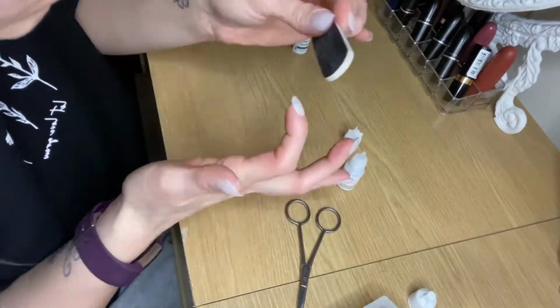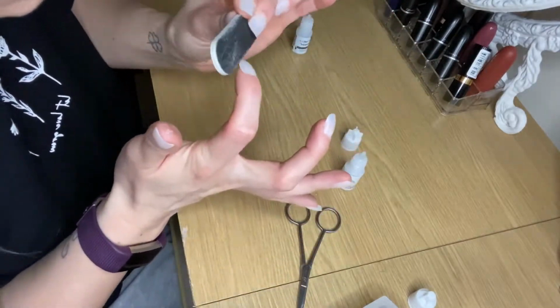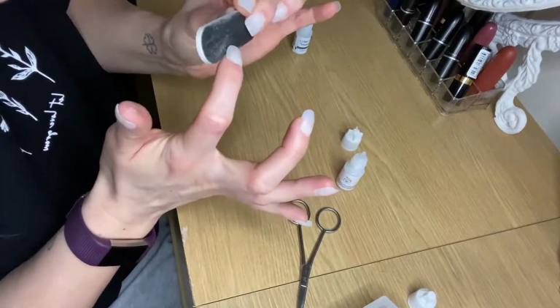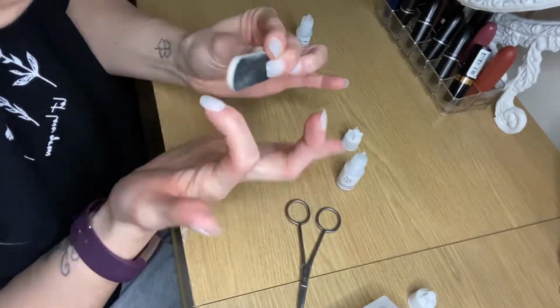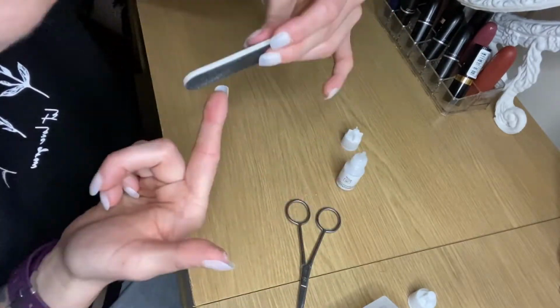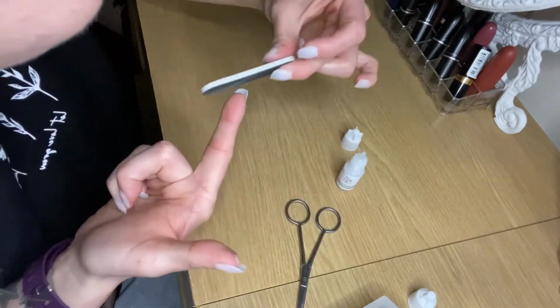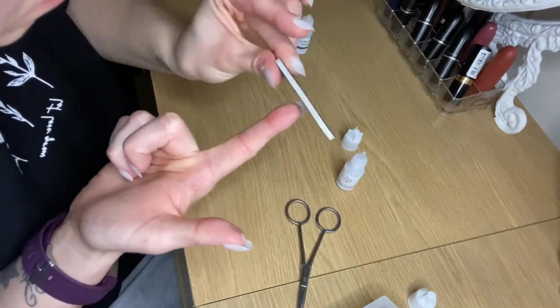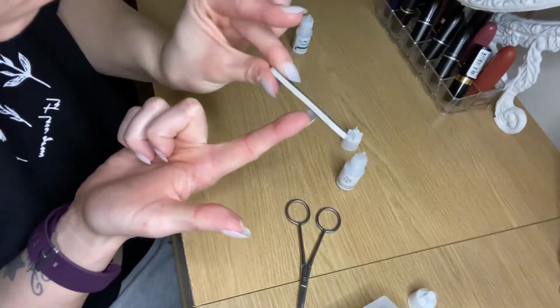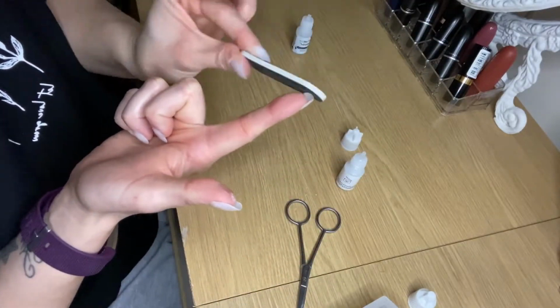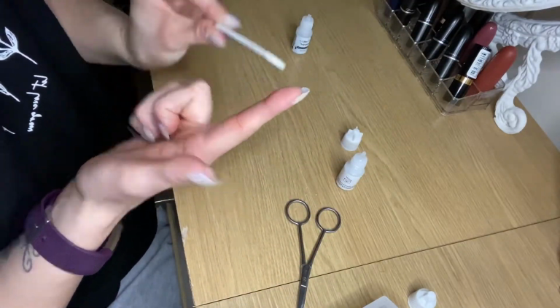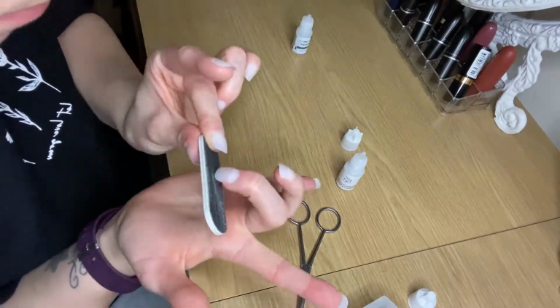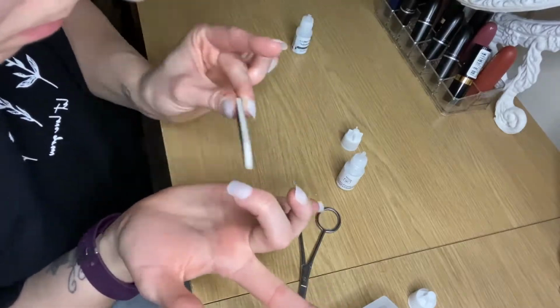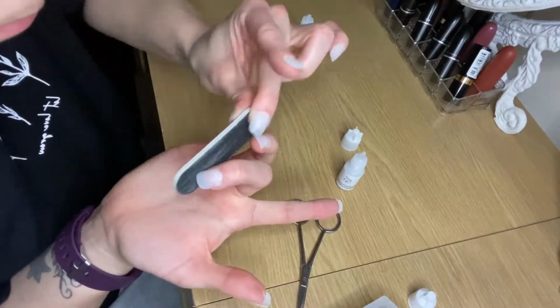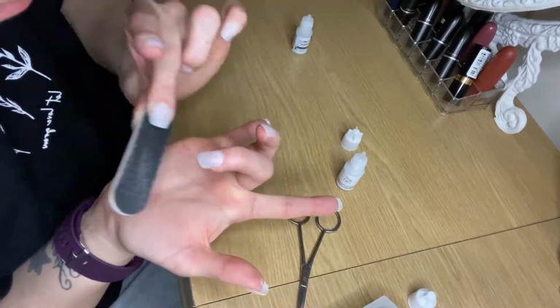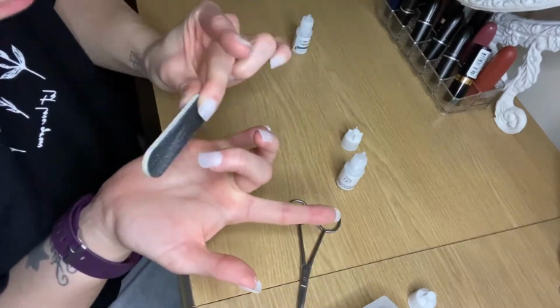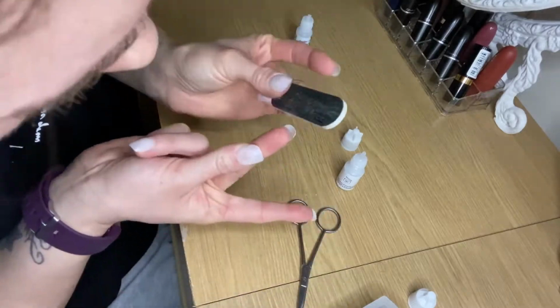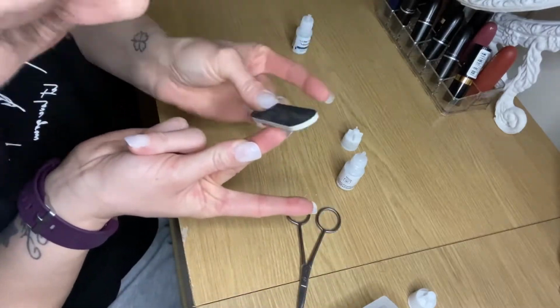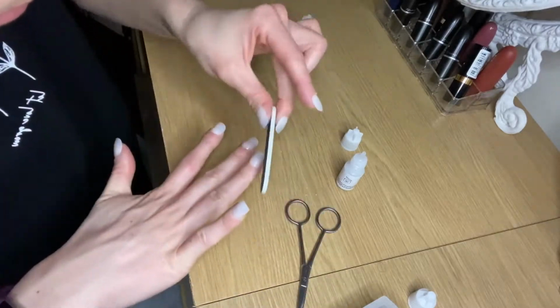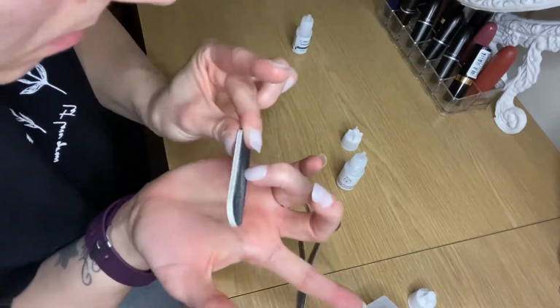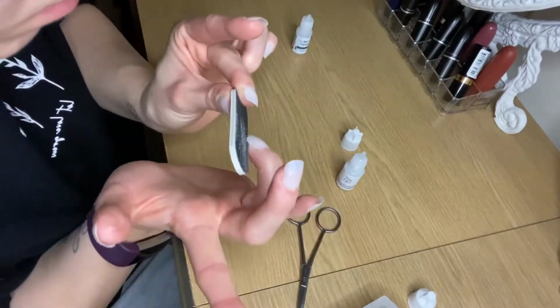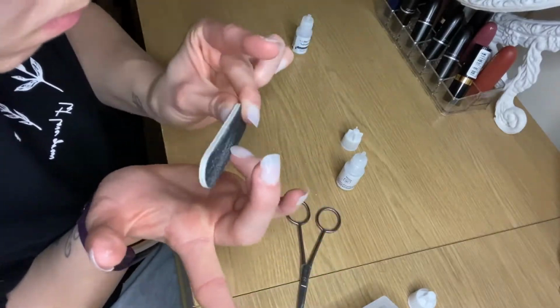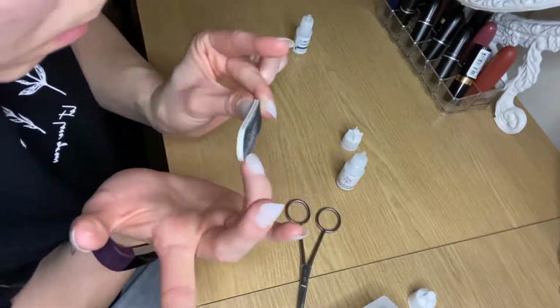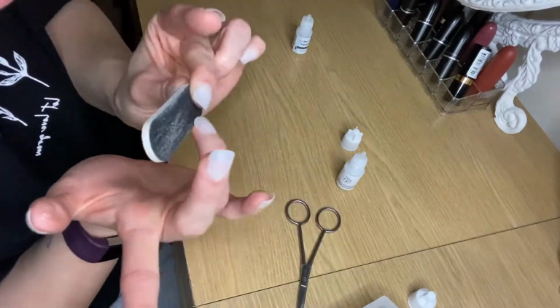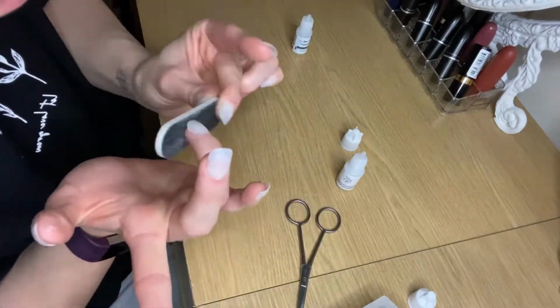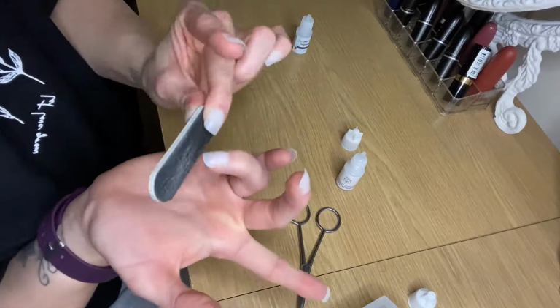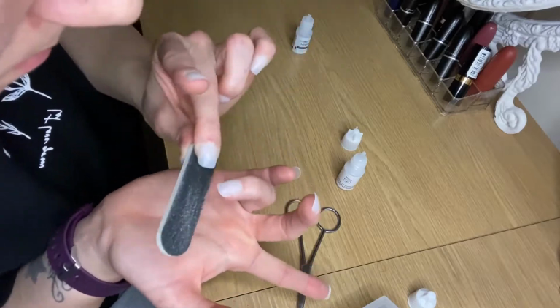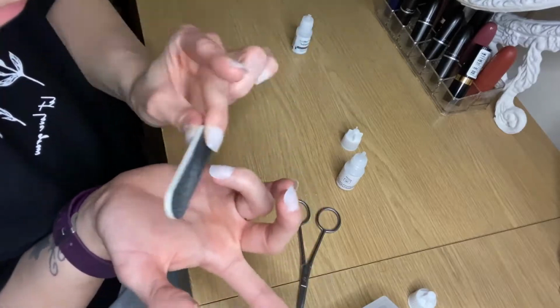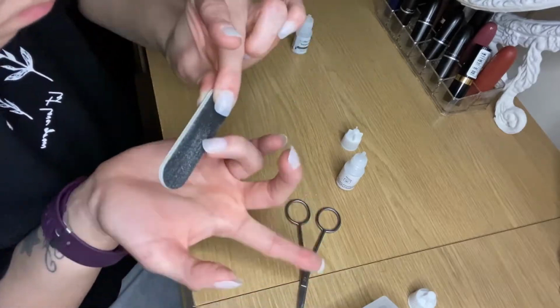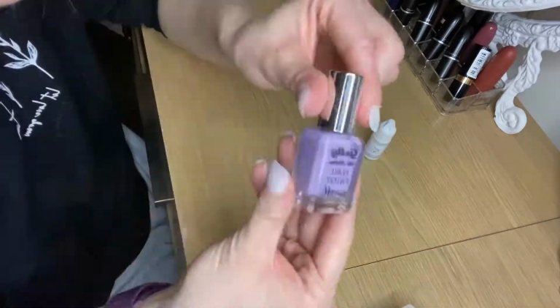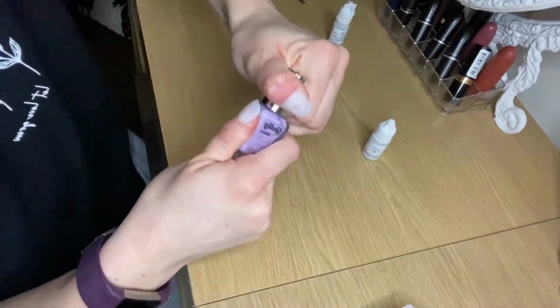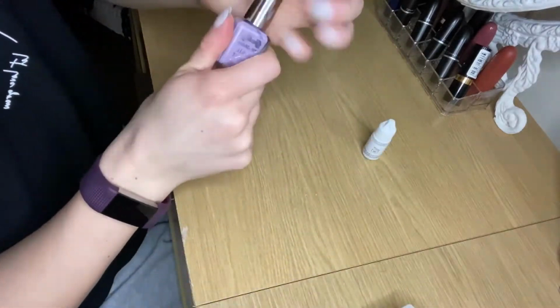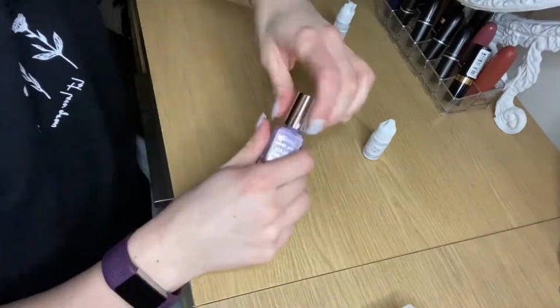All the nails are securely stuck to my nail beds. I just take a nail file and file around the edges of the nails to get a better shape — and sometimes there are some little bits of plastic stuck to the nails.